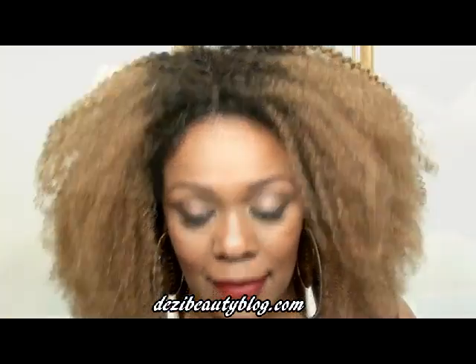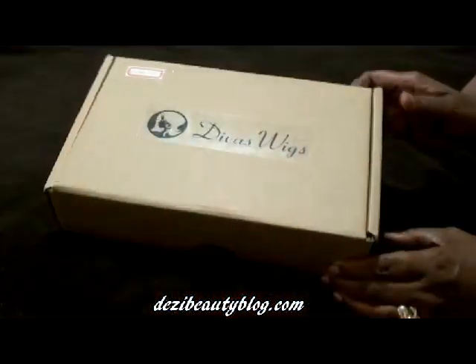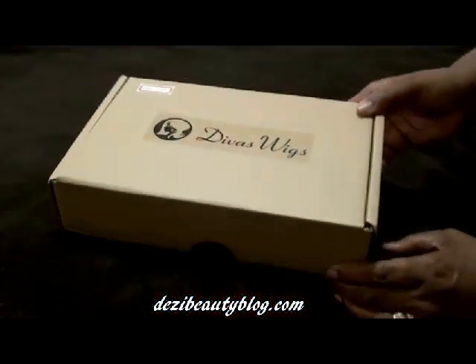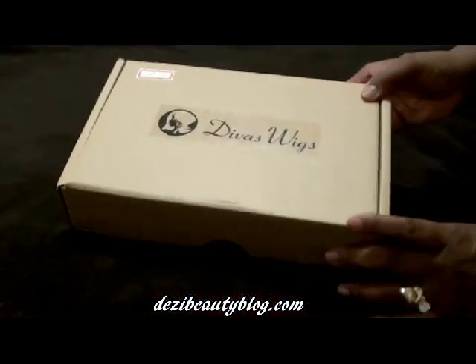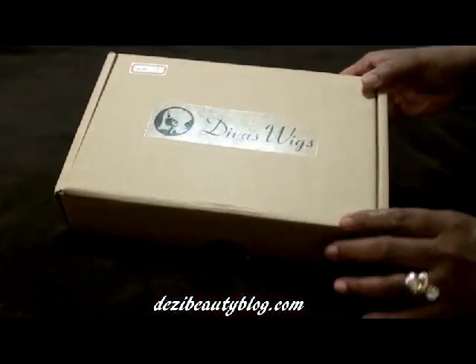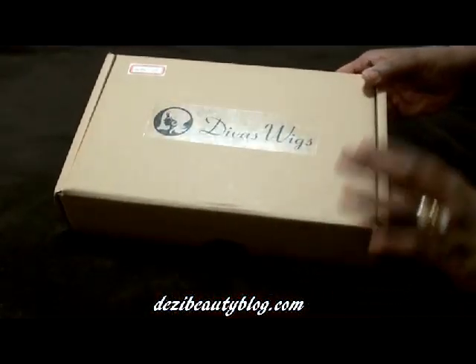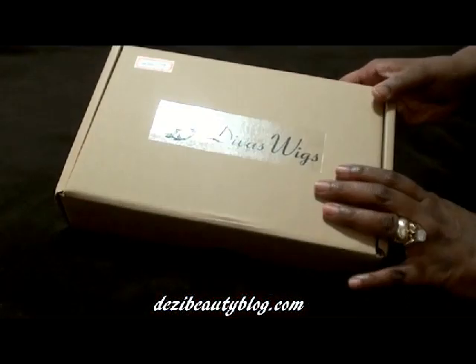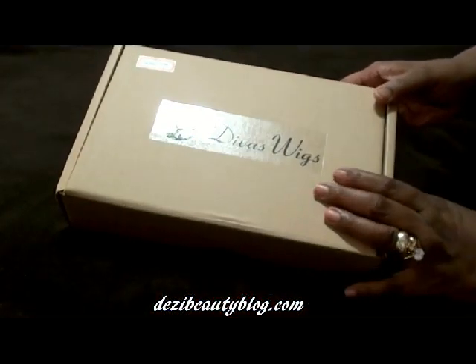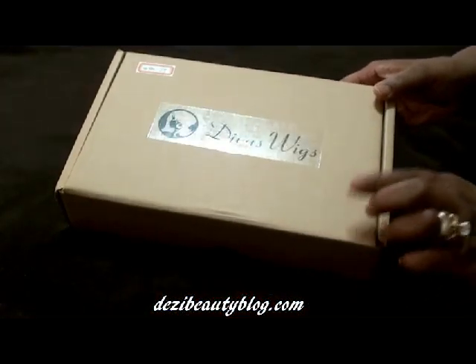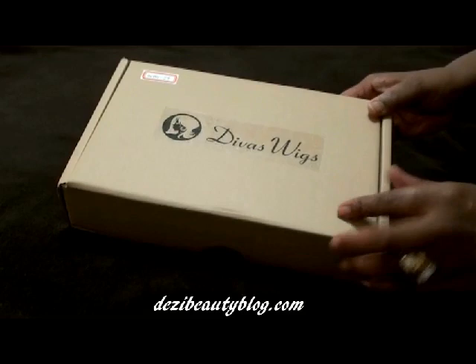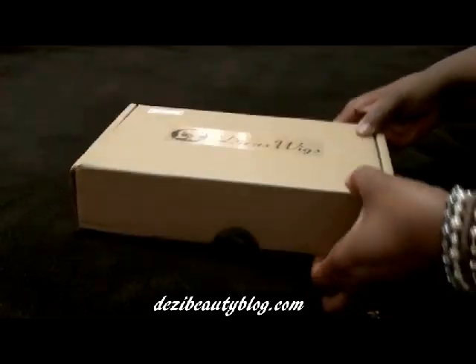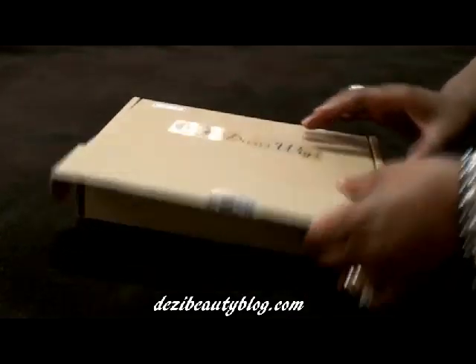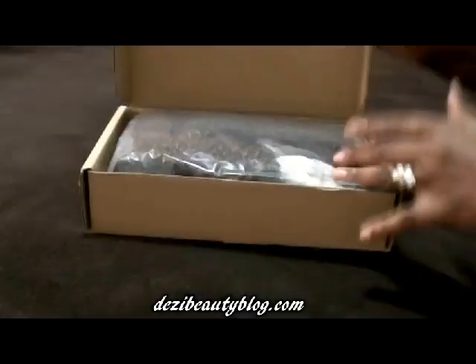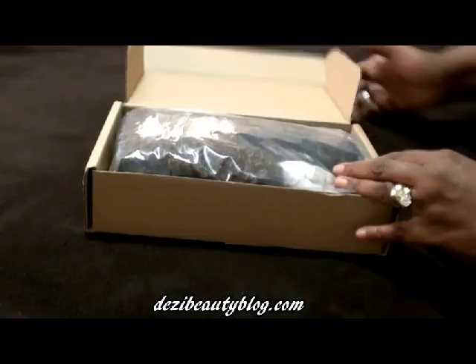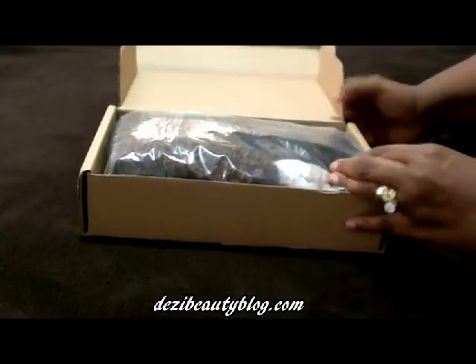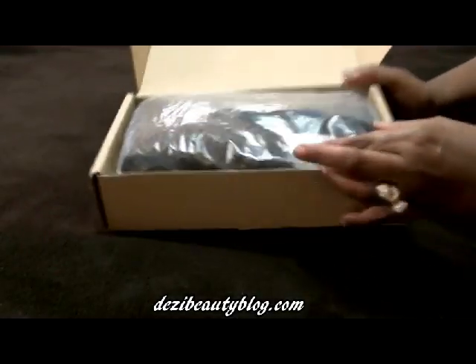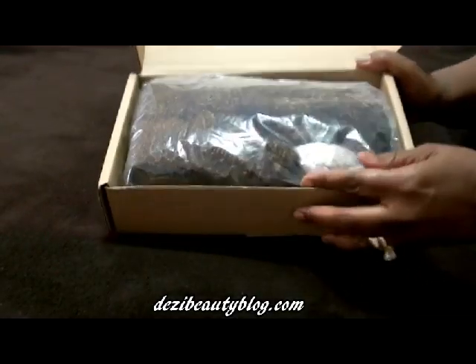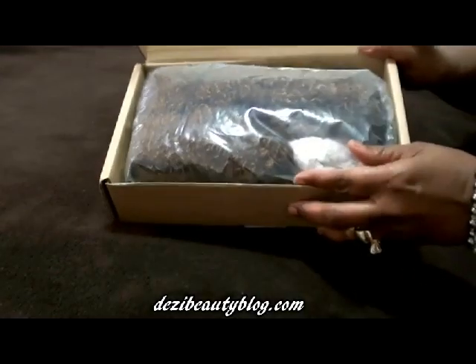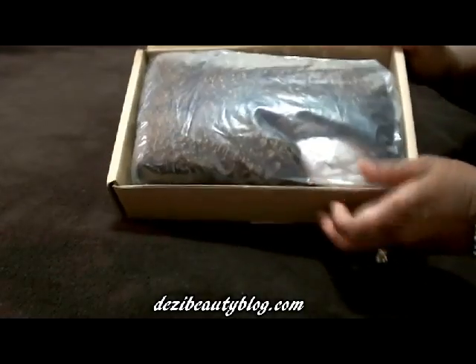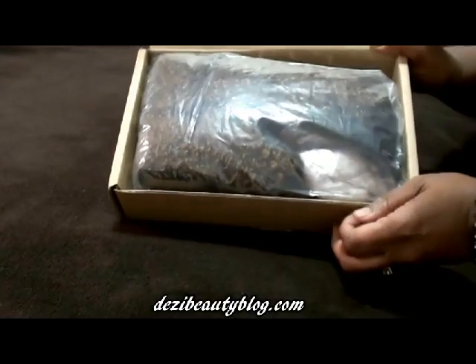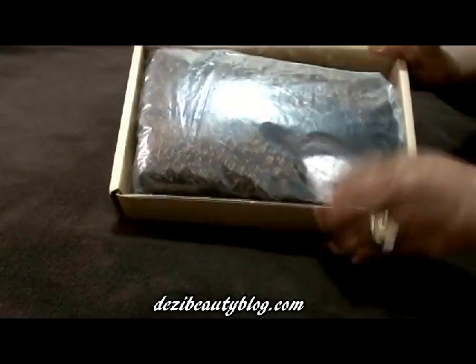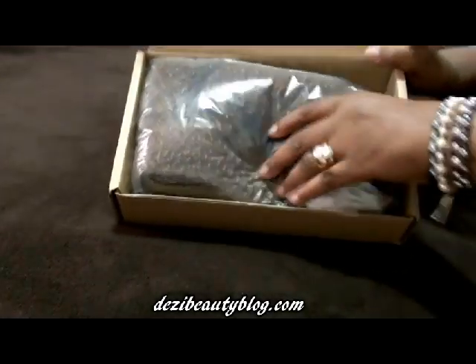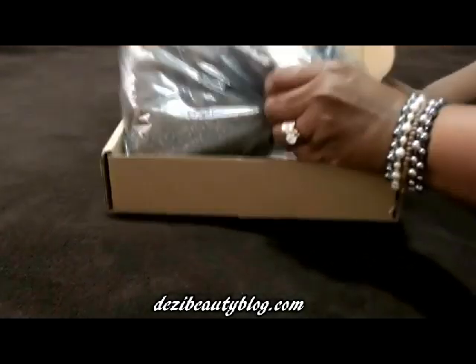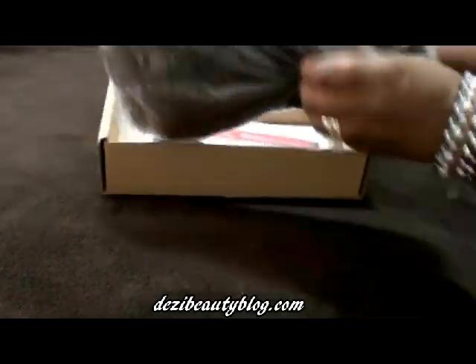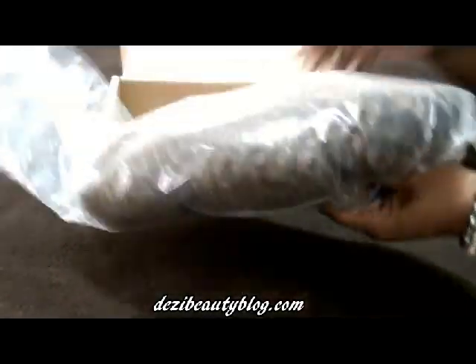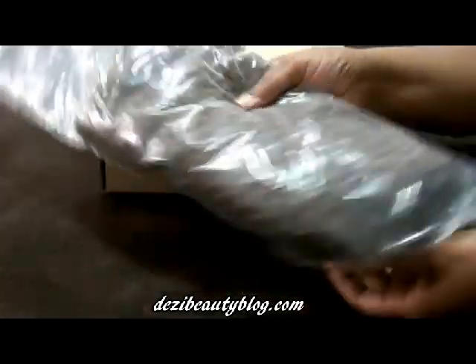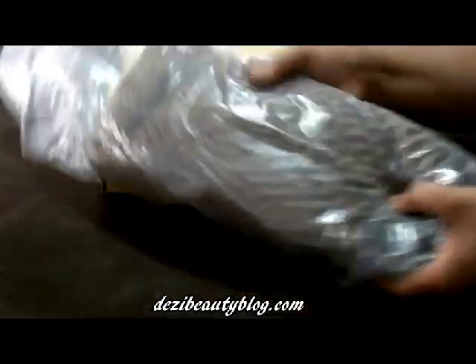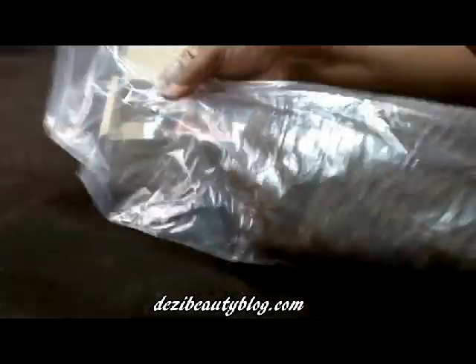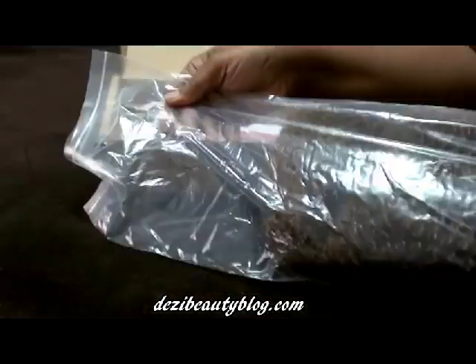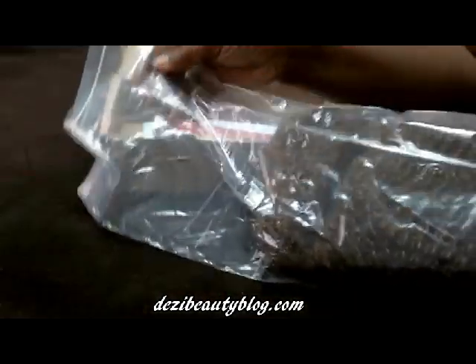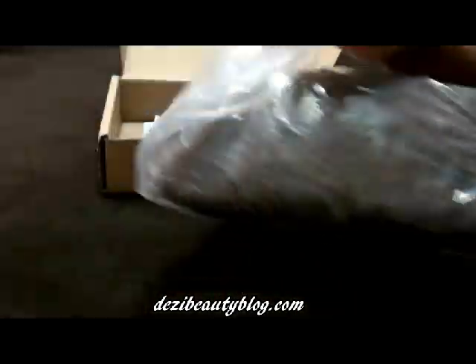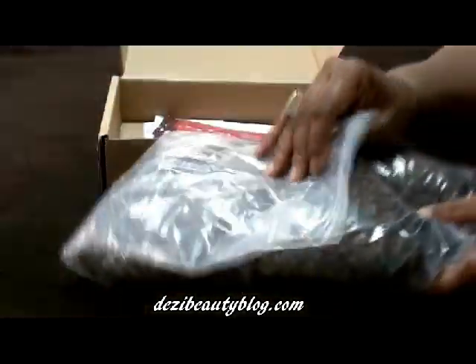So when you receive your wig, it's going to be in a box just like this. And inside — I'm going to run through it very quickly — you're going to get your wig inside of a clear plastic bag.